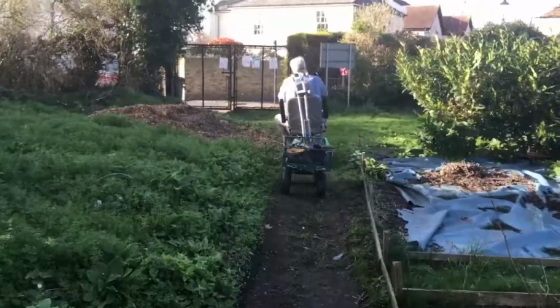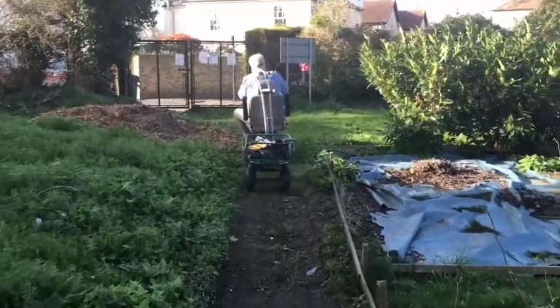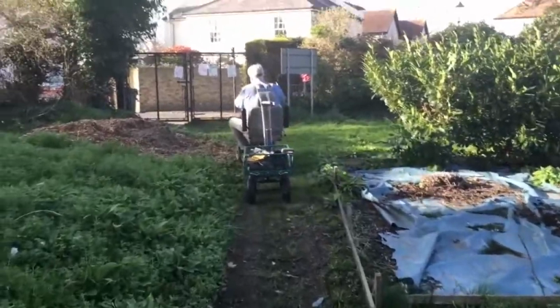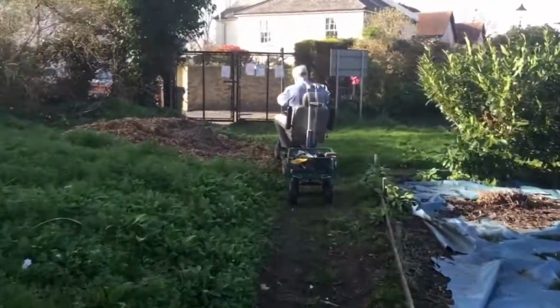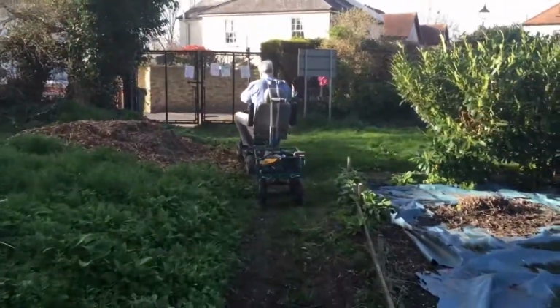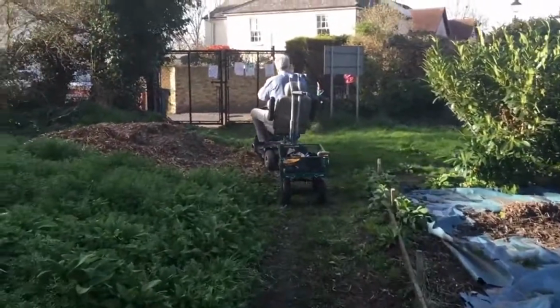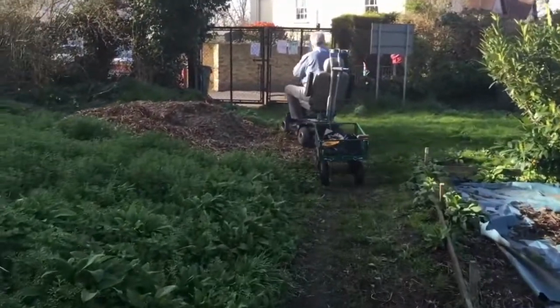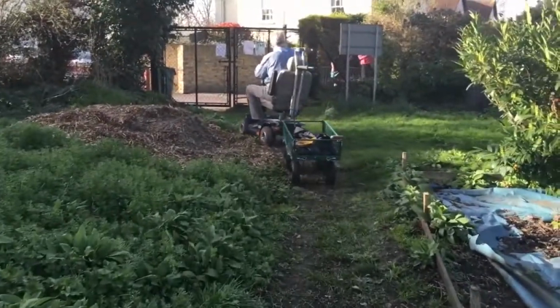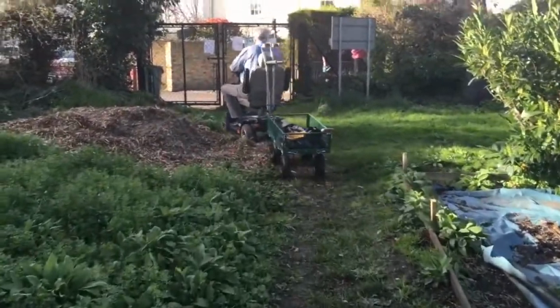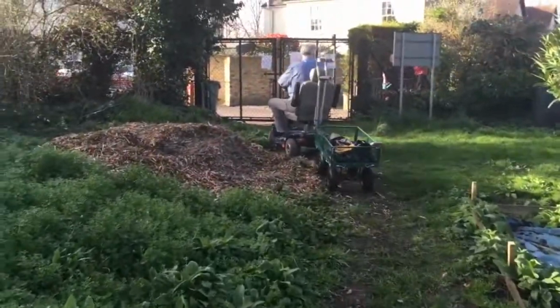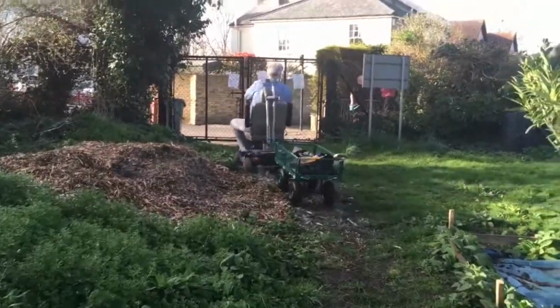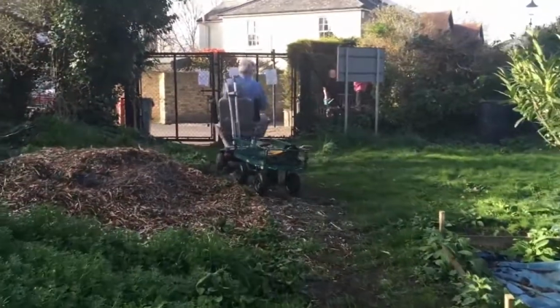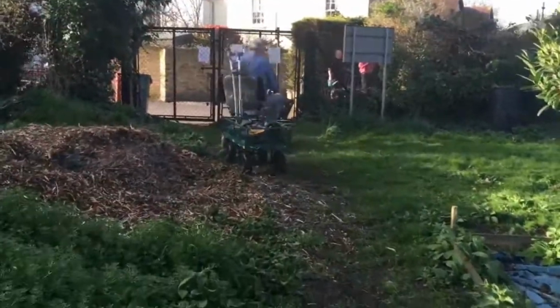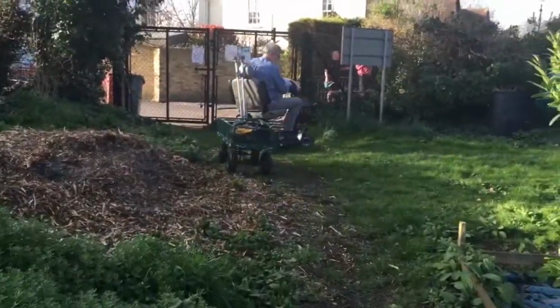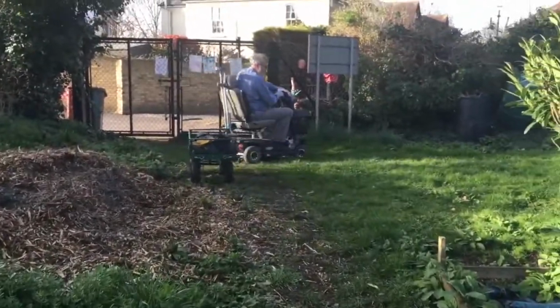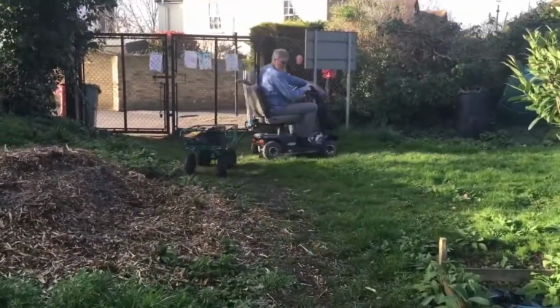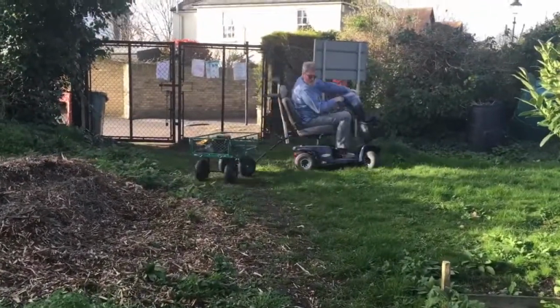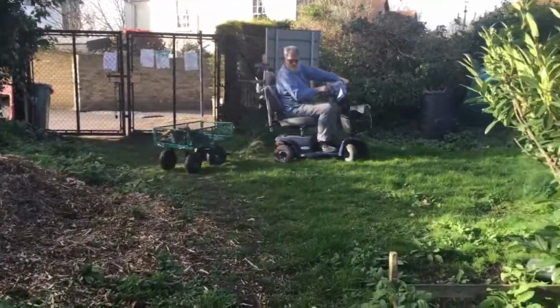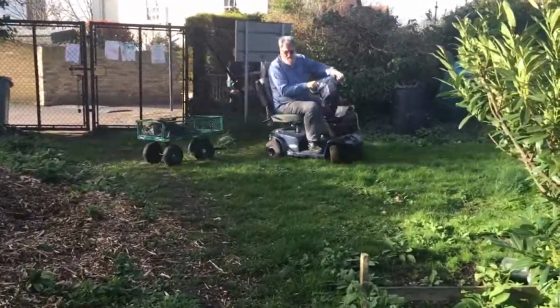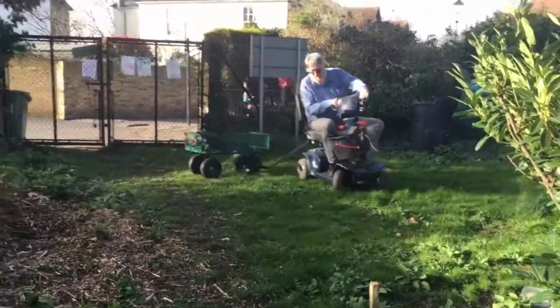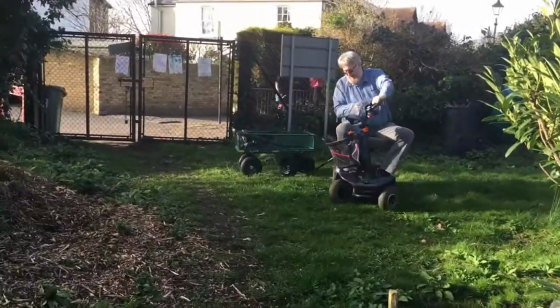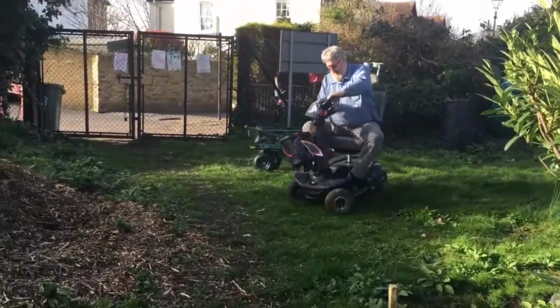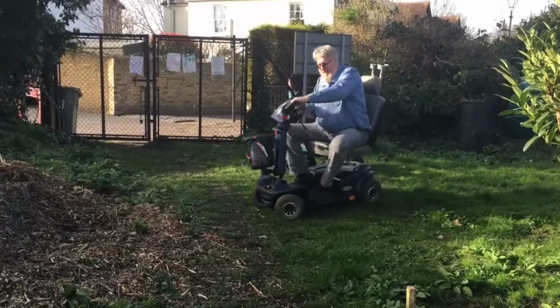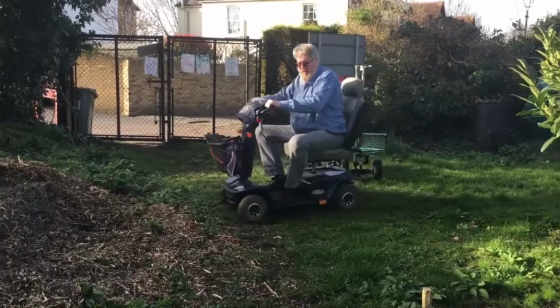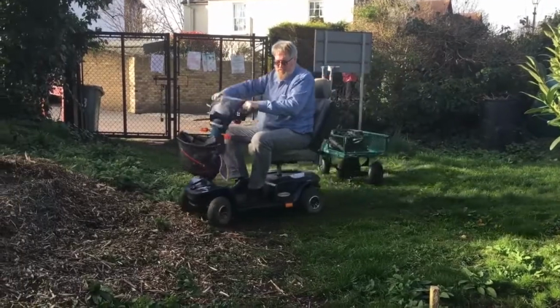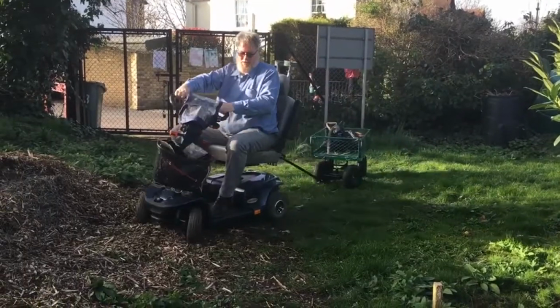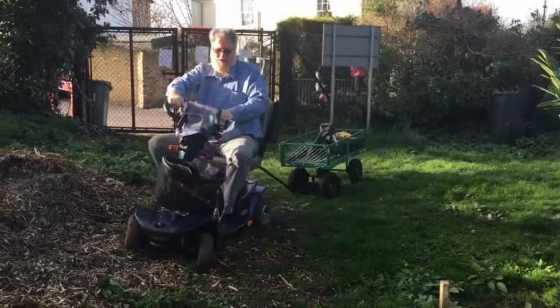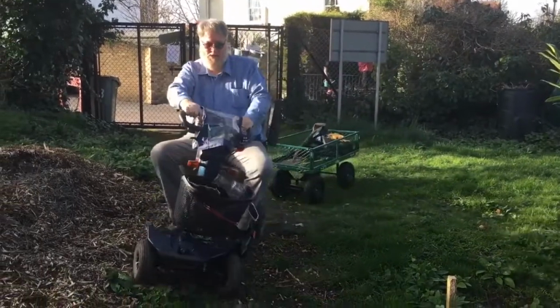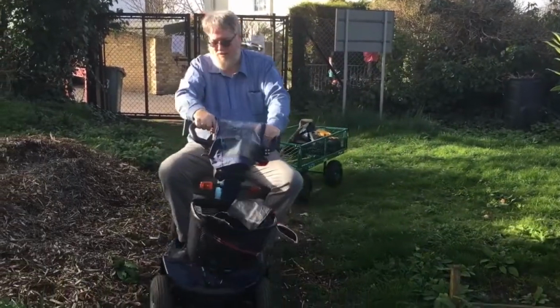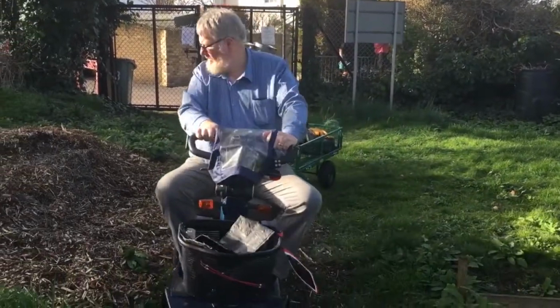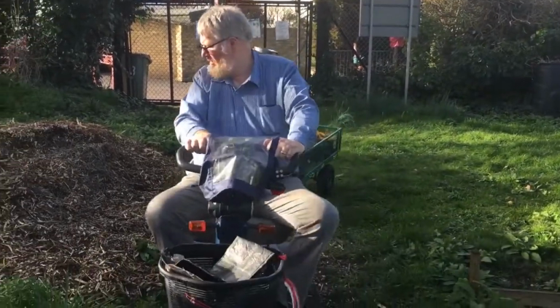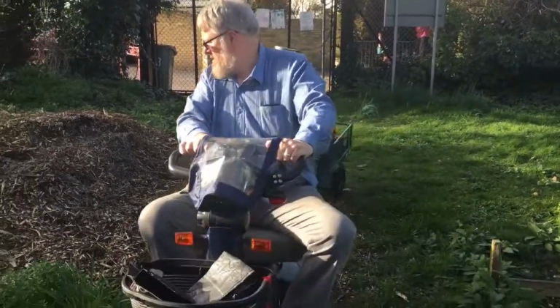We could move it around the site, and we can also use it for bringing down tools to the plot and taking back any produce that comes out of the plot. And I could also use it for my other hobby as well.